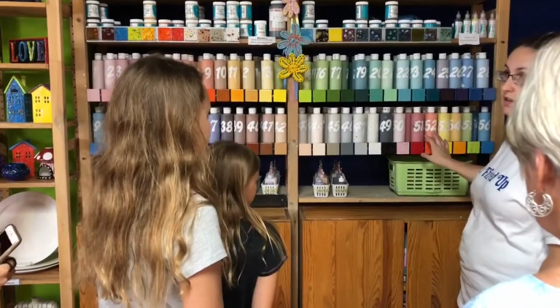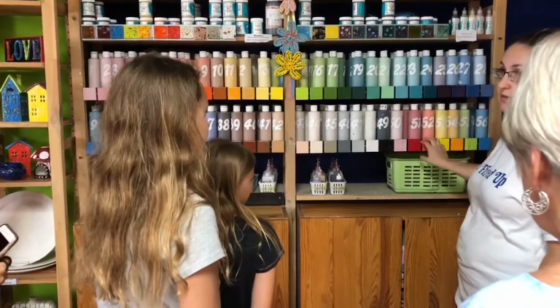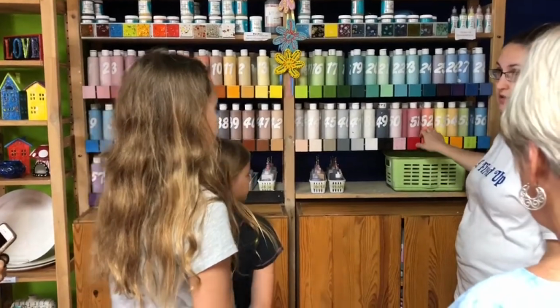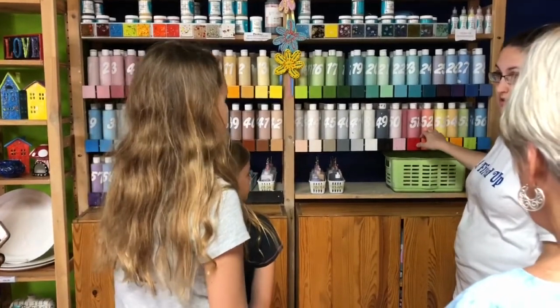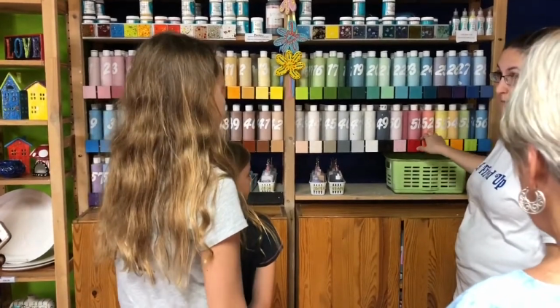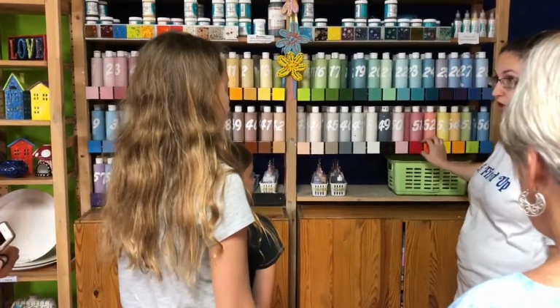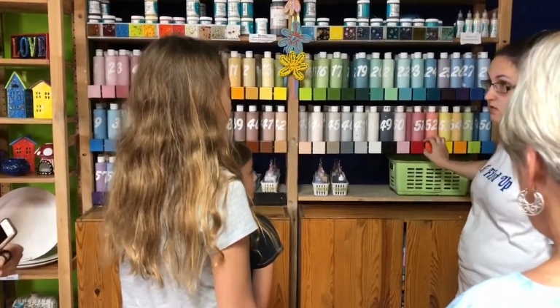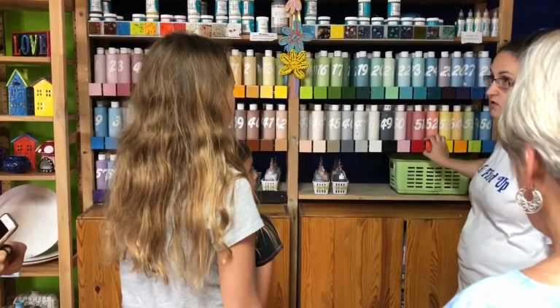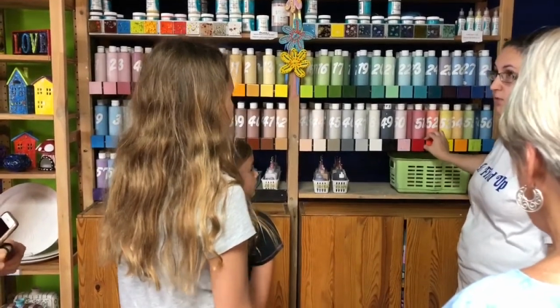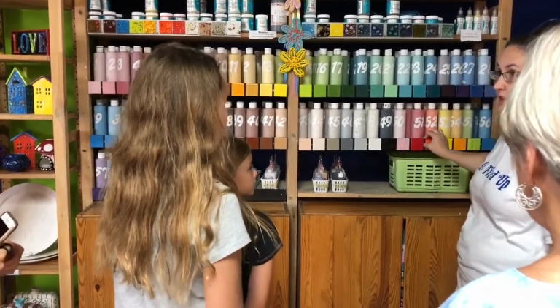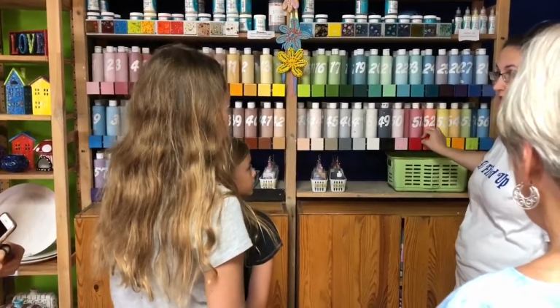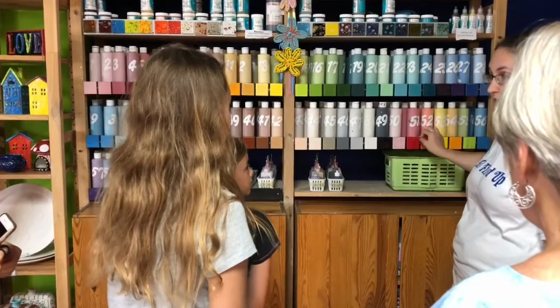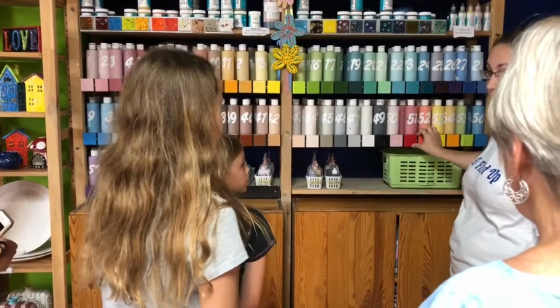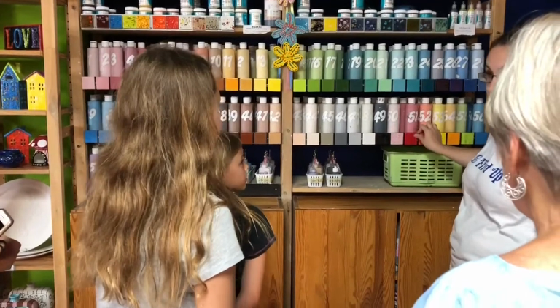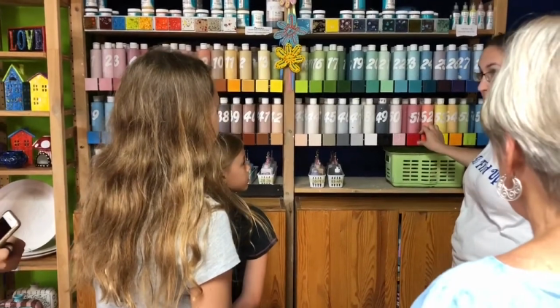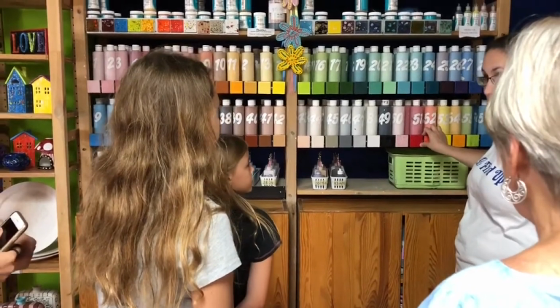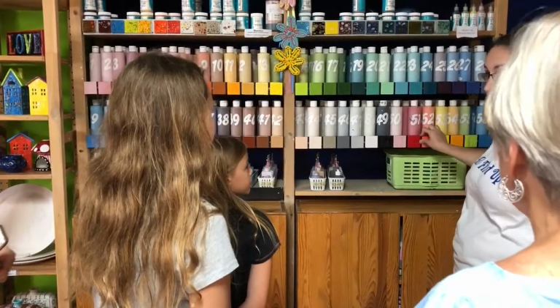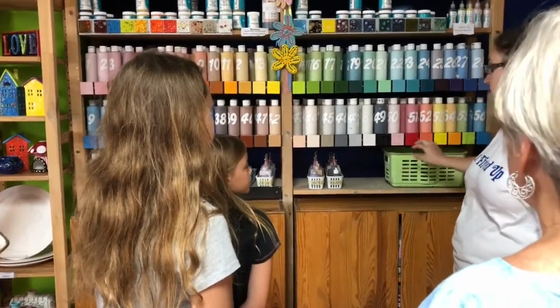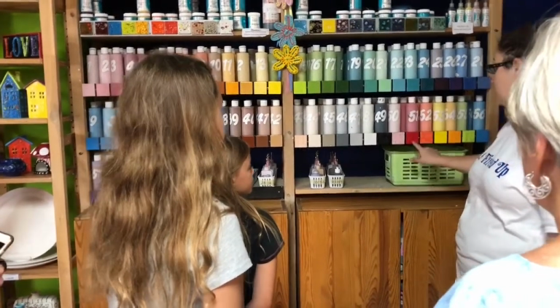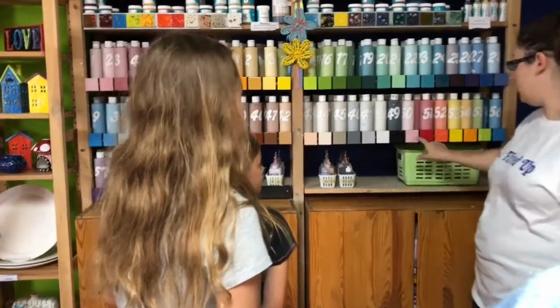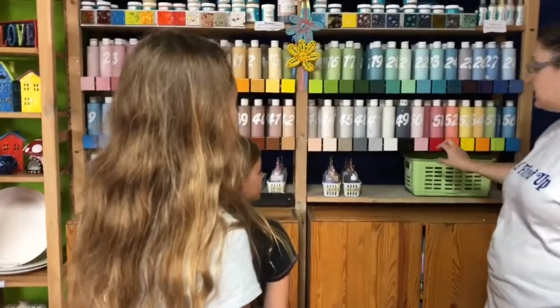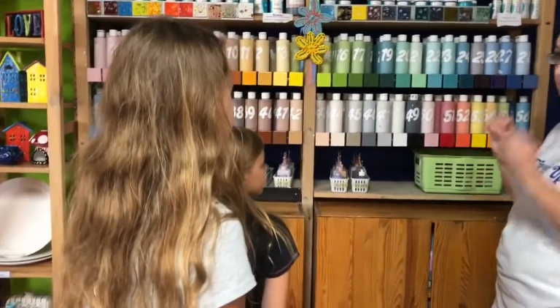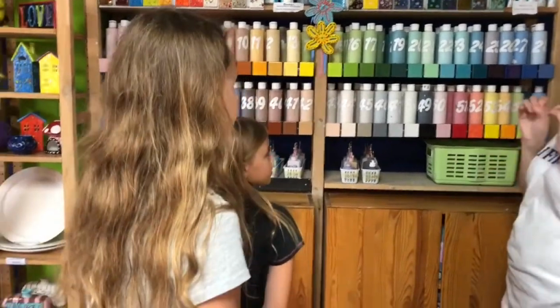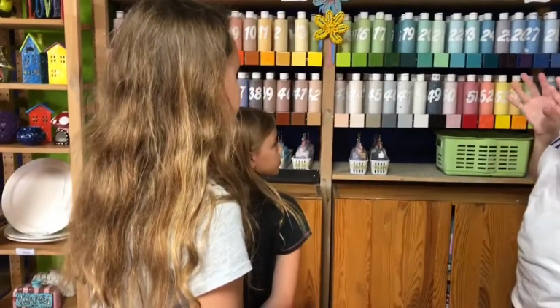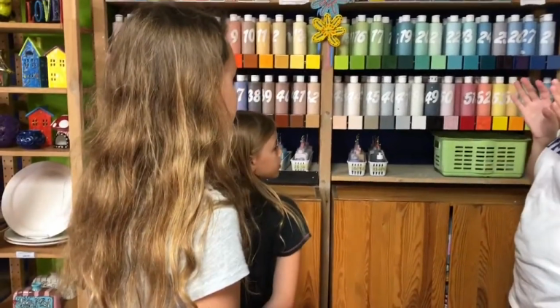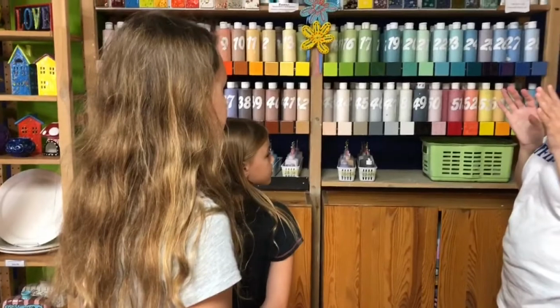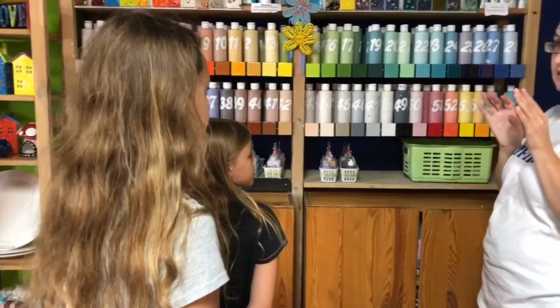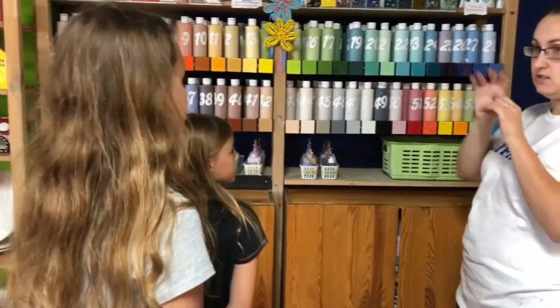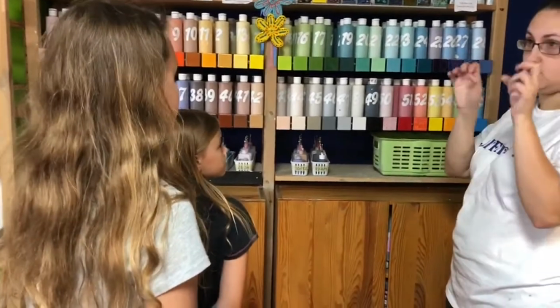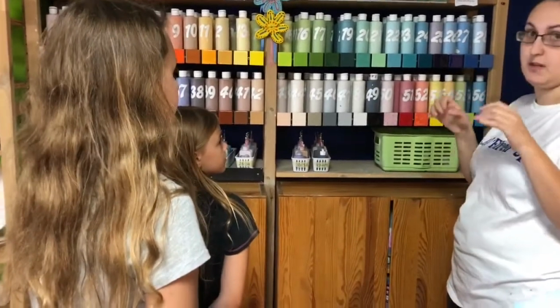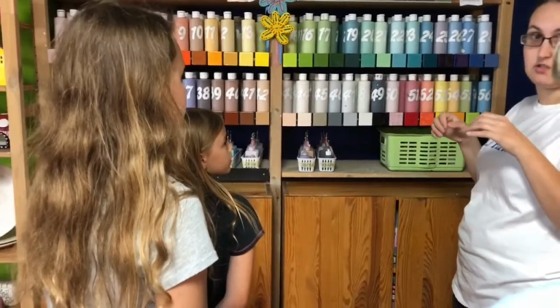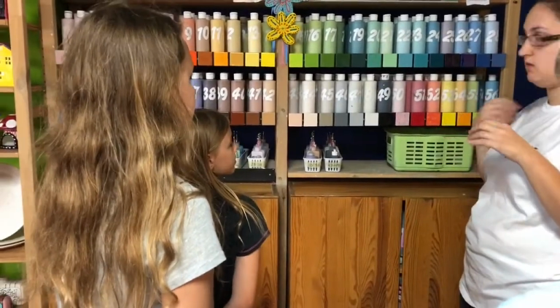I wouldn't recommend using them as a background. So if you're gonna put anything on top of it, like a word or a picture — when things explode in the kiln, it distorts all the pictures.